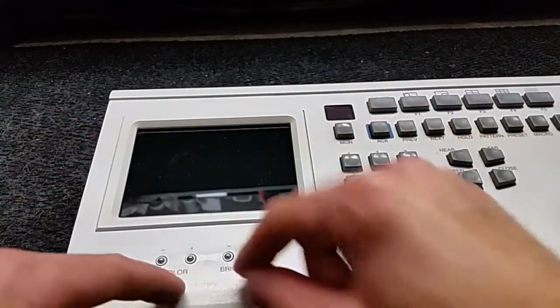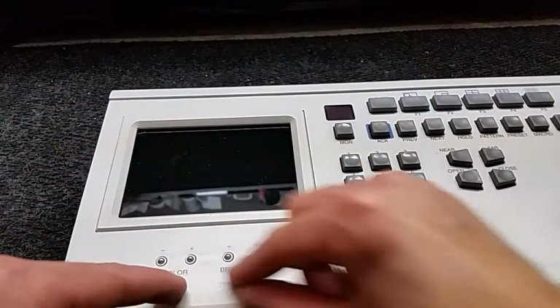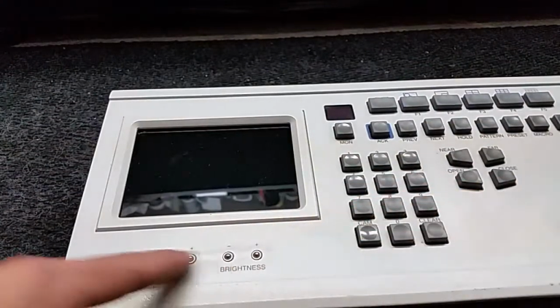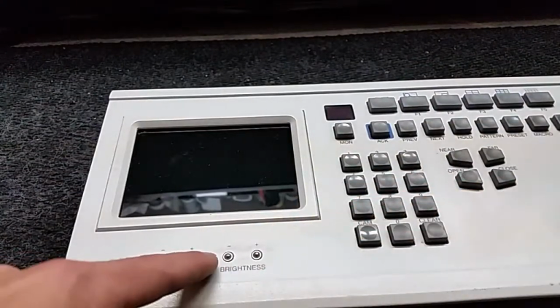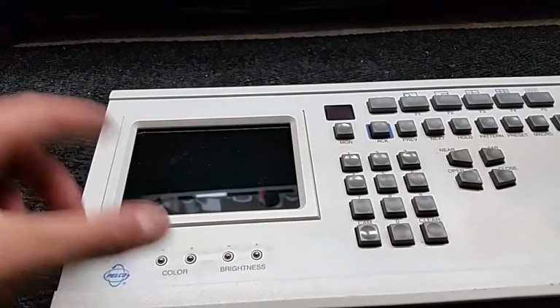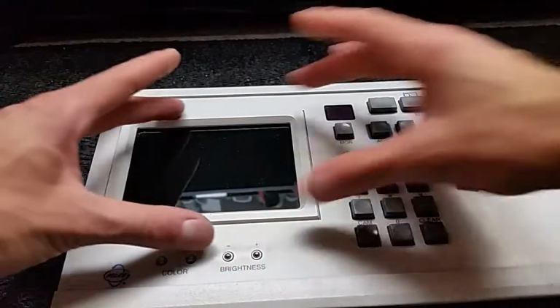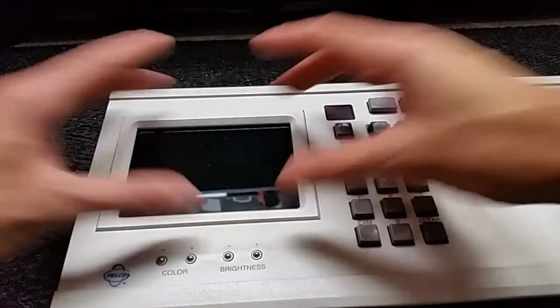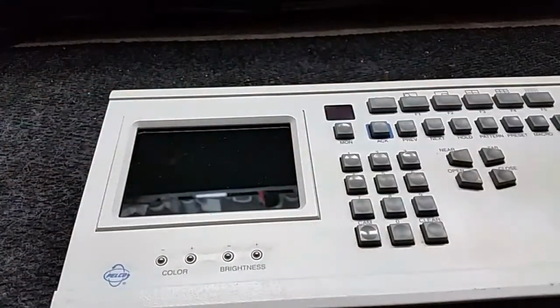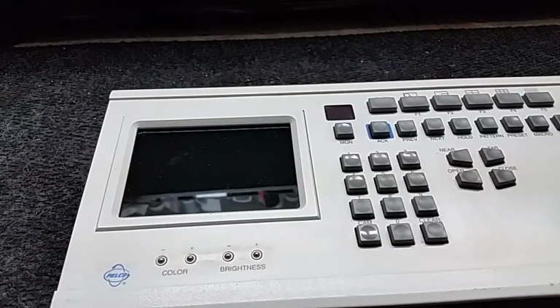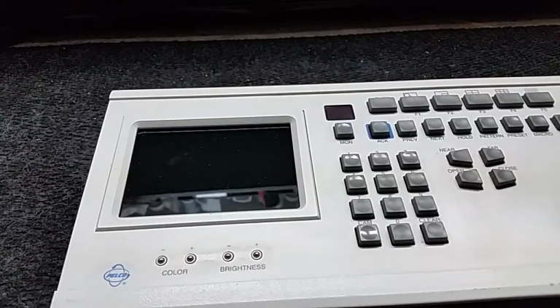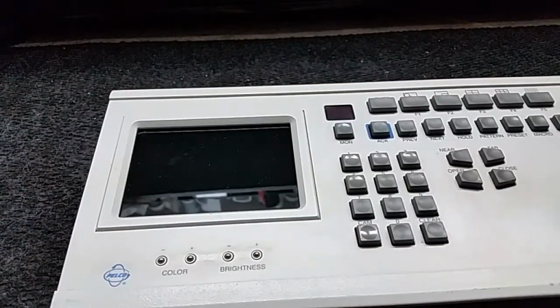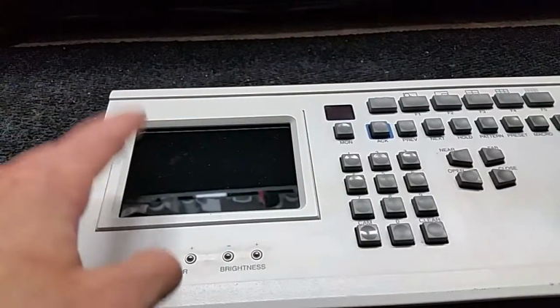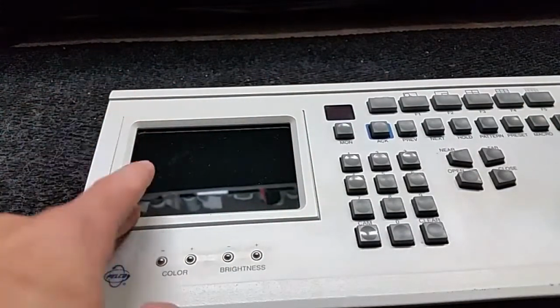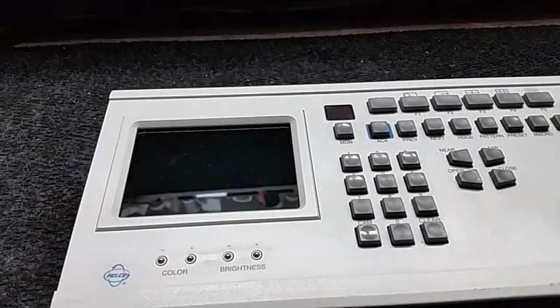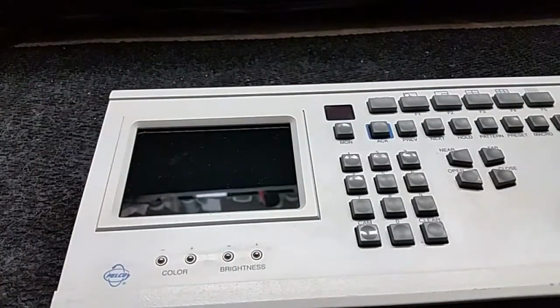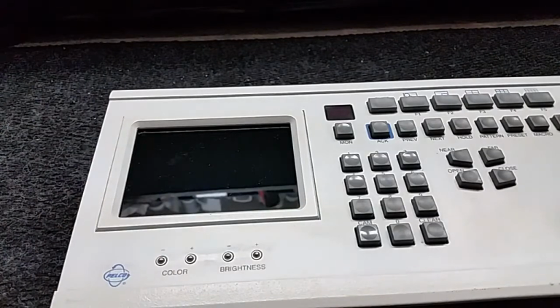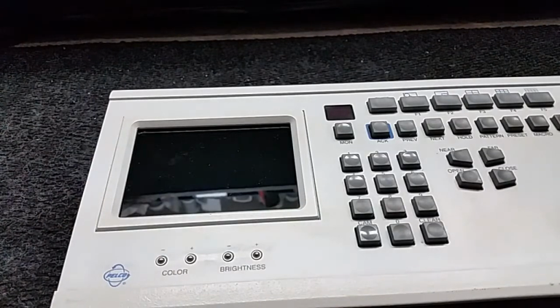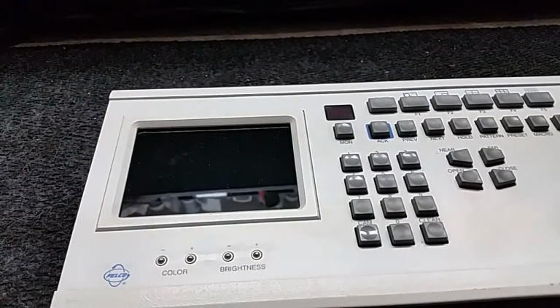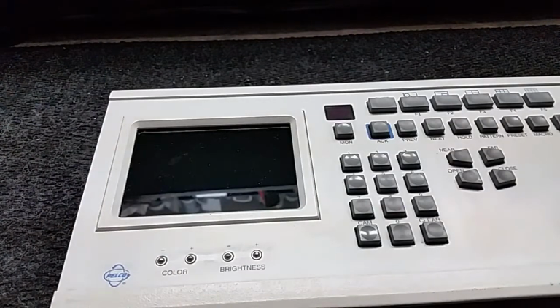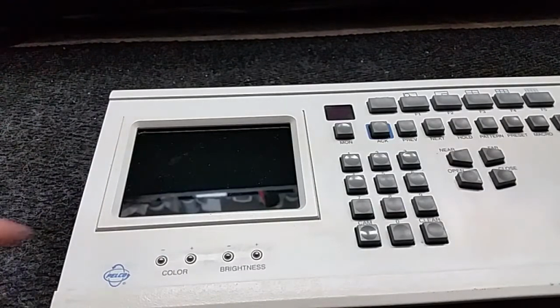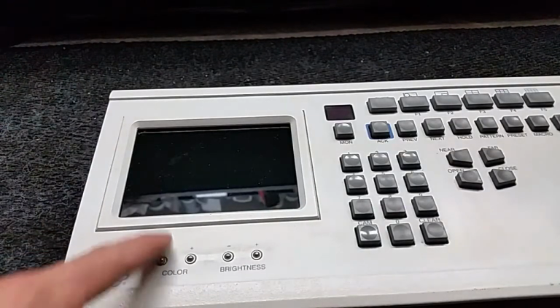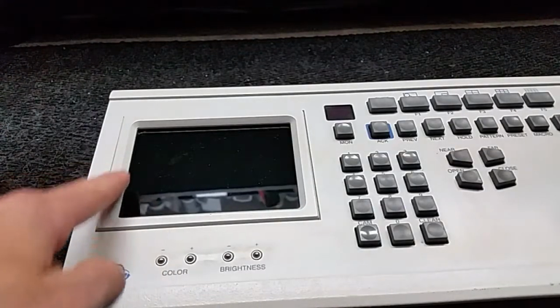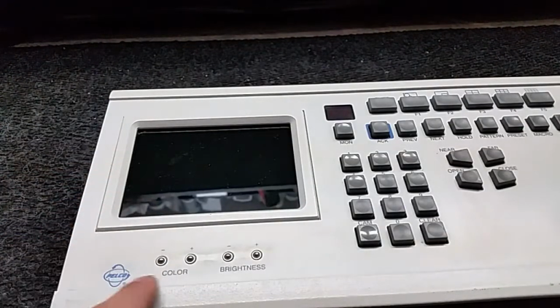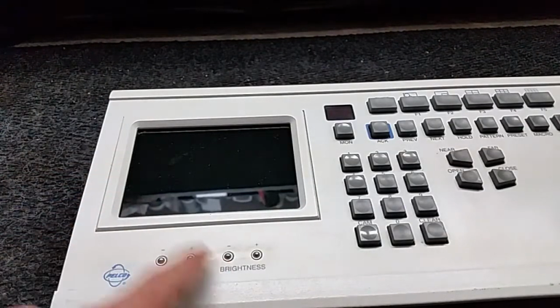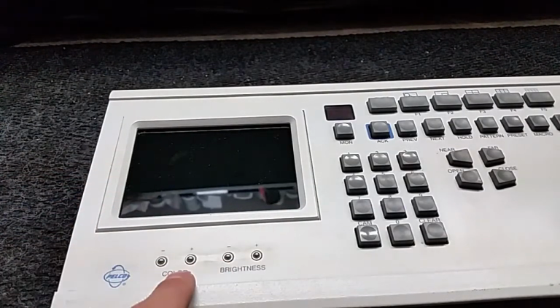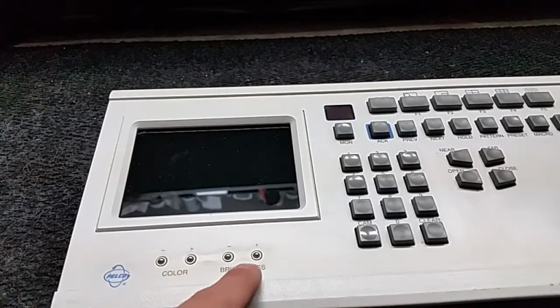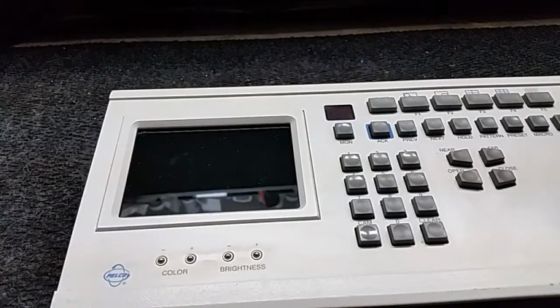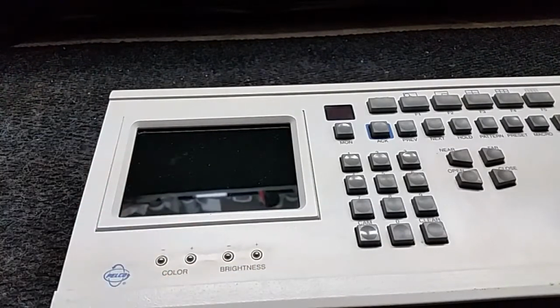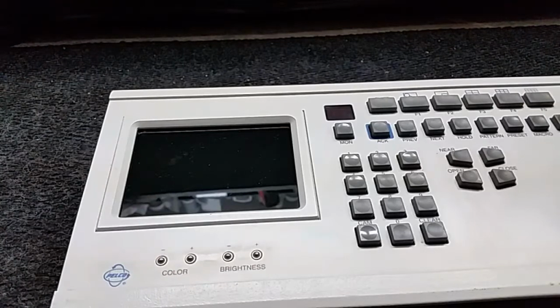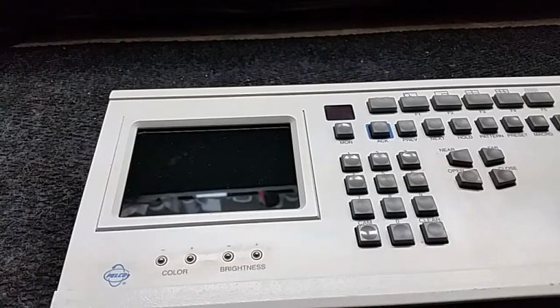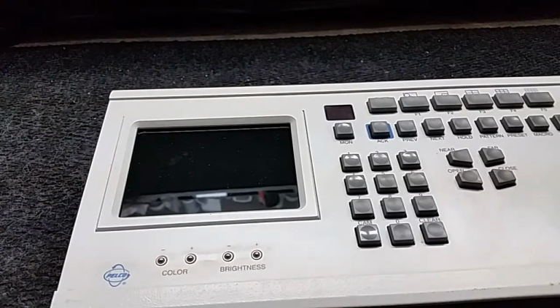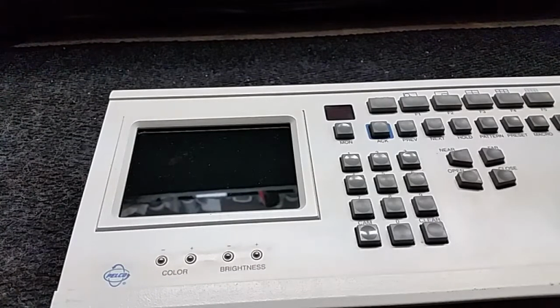The other thing I've noticed is there are two models: one that only has three controls and the screen appears to be a bit smaller, and then maybe revision 2 or version 2 that has the larger monitor with the color and brightness controls.